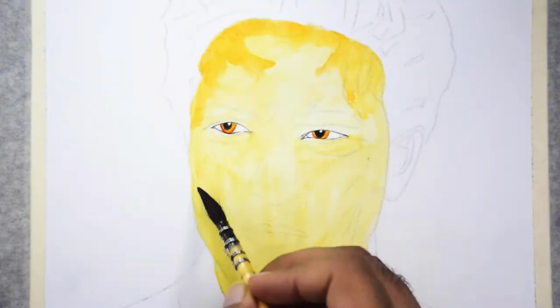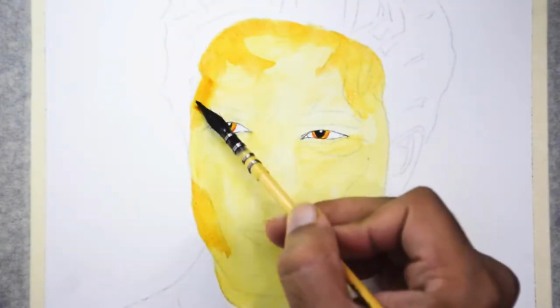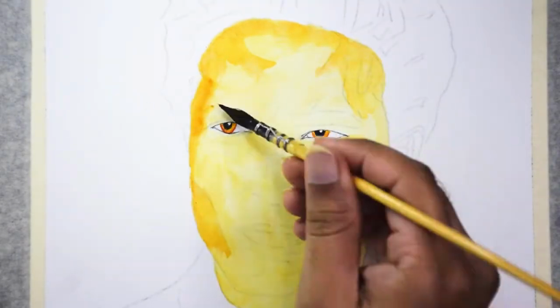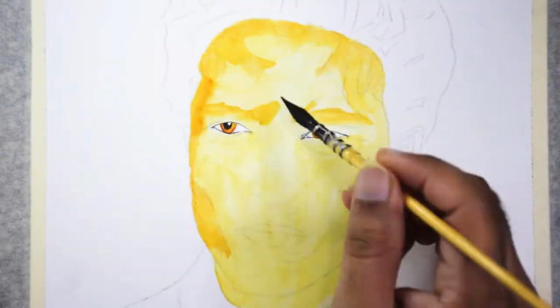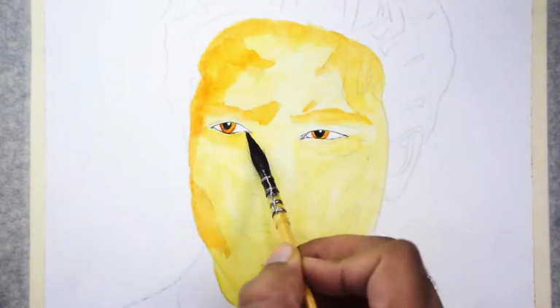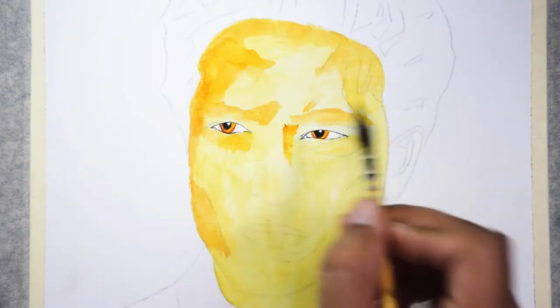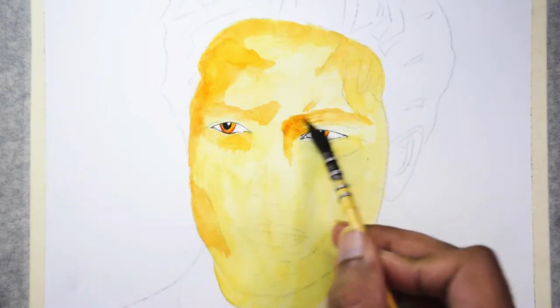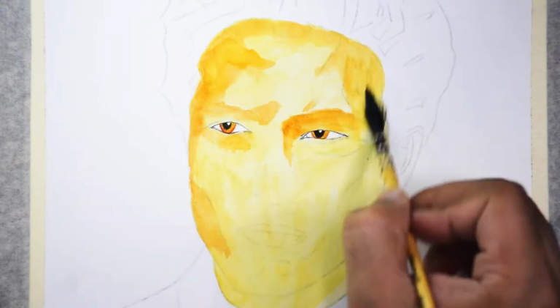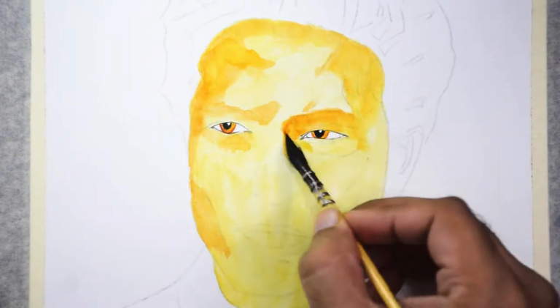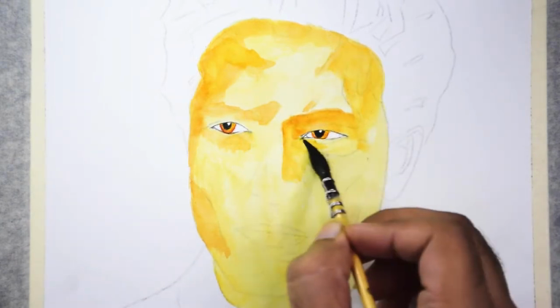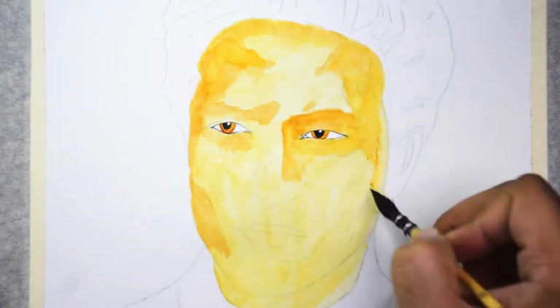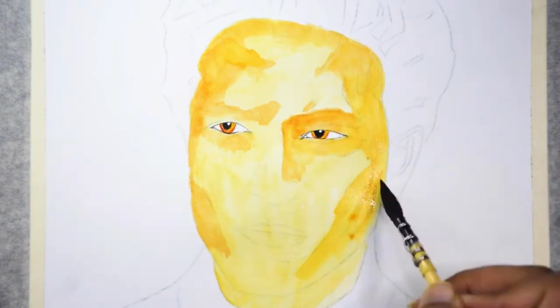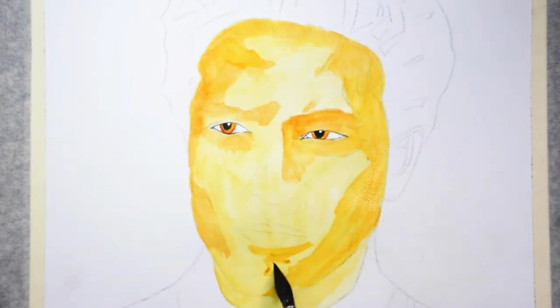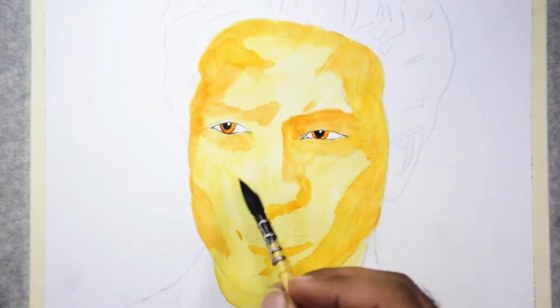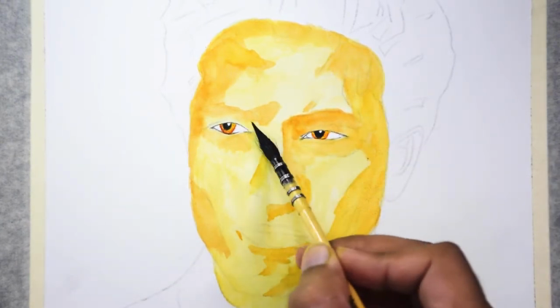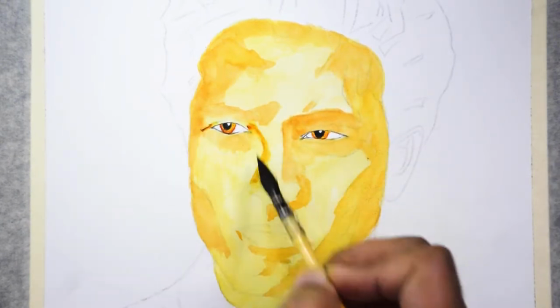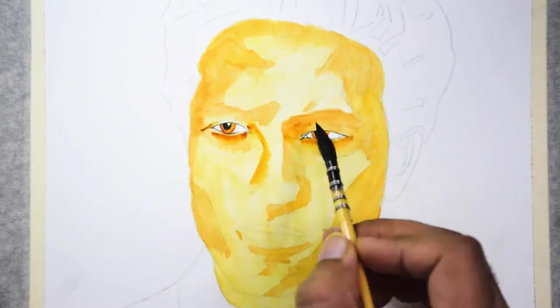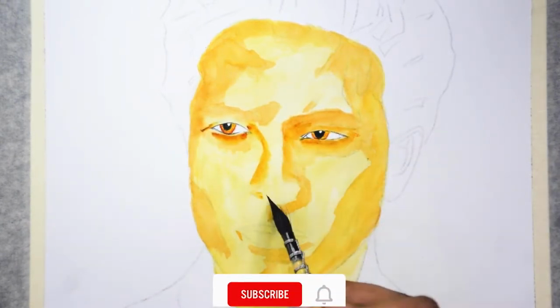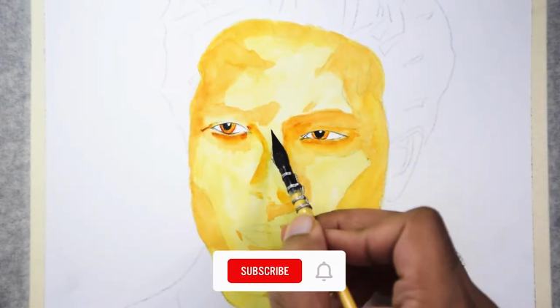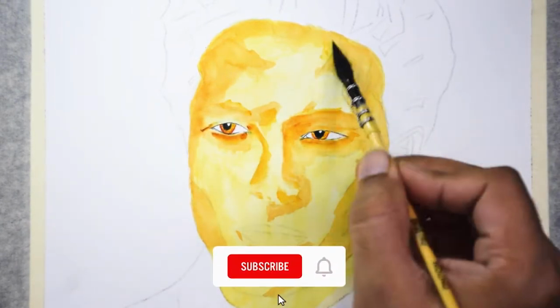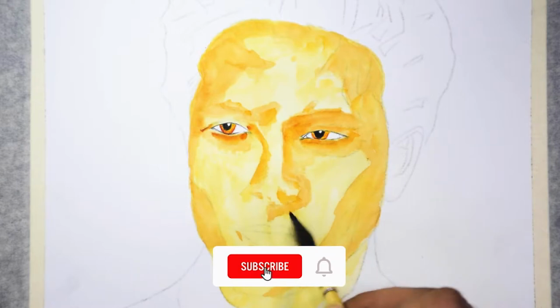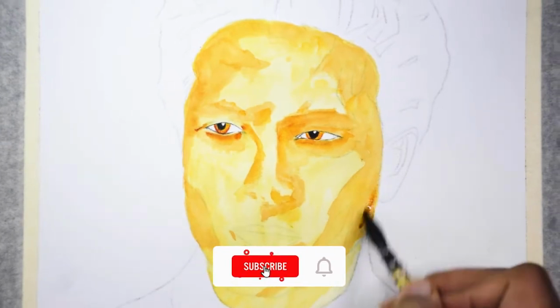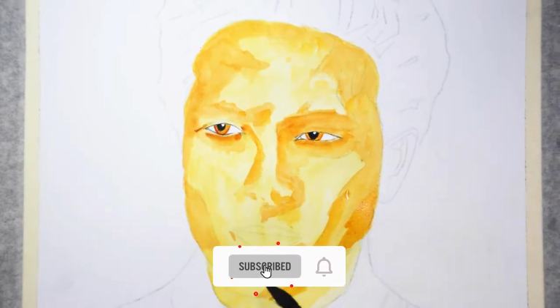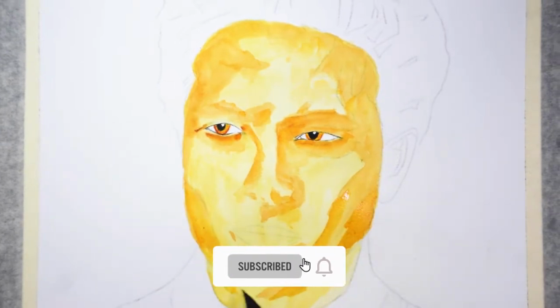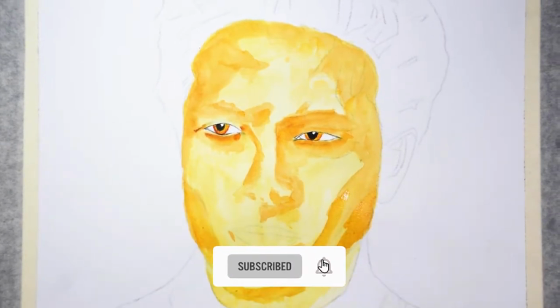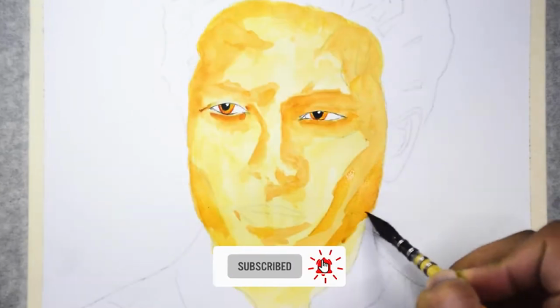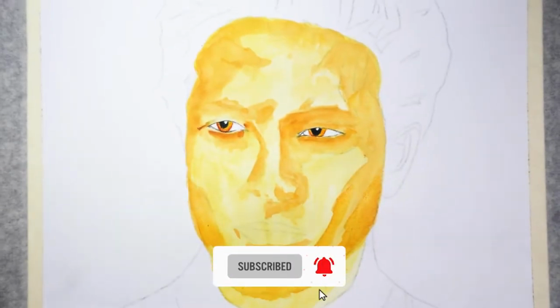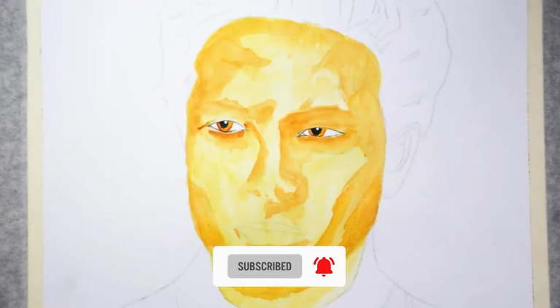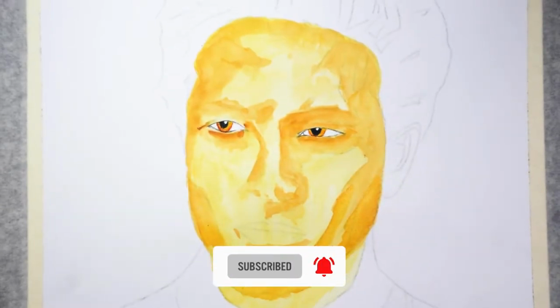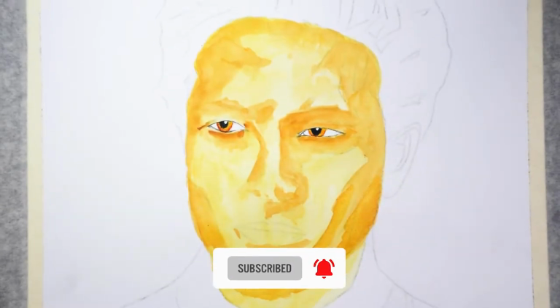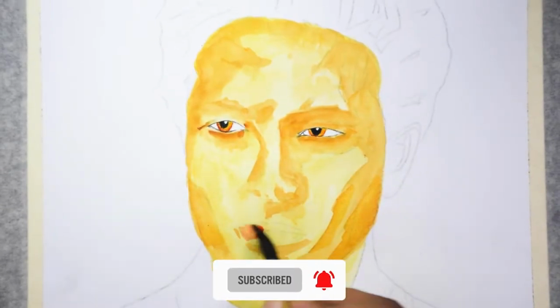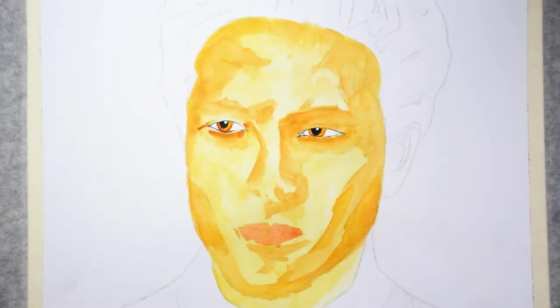Going forward I'll keep explaining the key ideas on how I approach a watercolor portrait. If you find this video helpful, consider subscribing — I'm going to add a lot of in-depth watercolor tutorials.